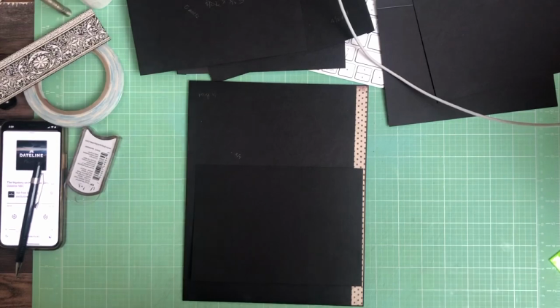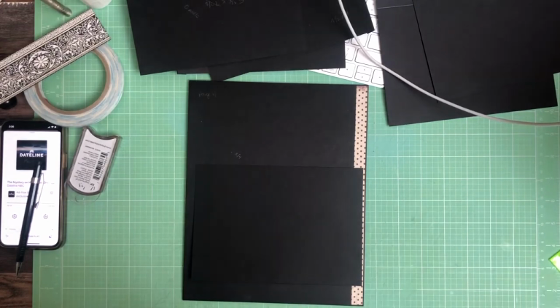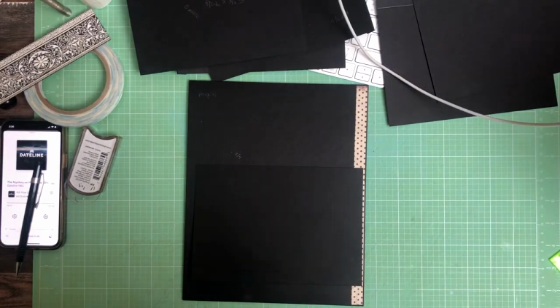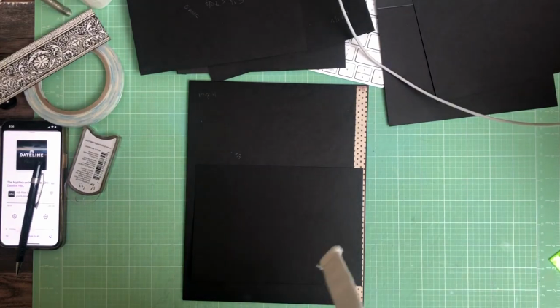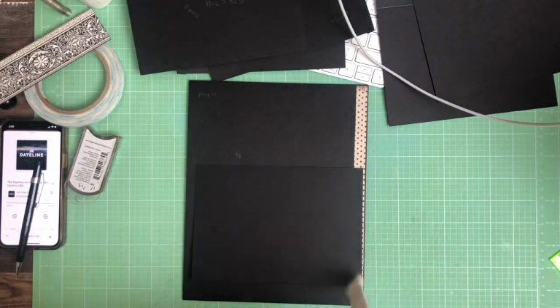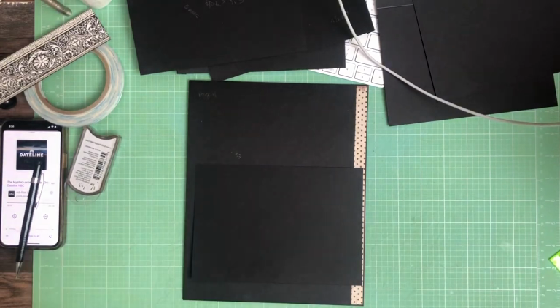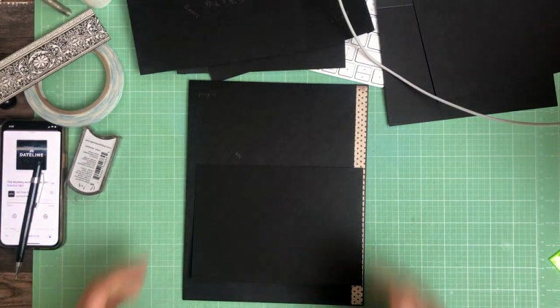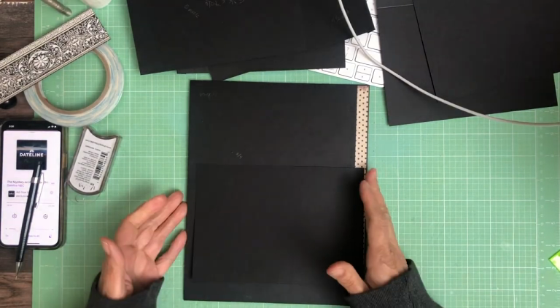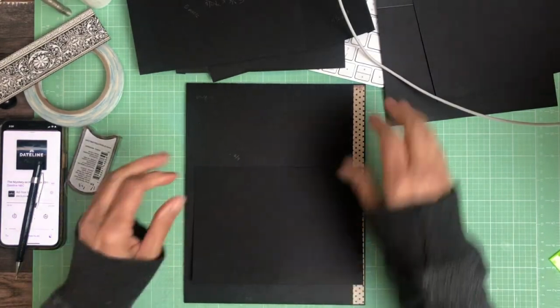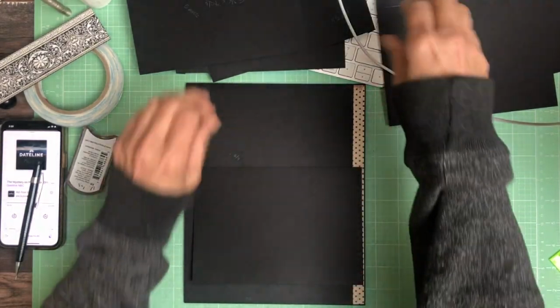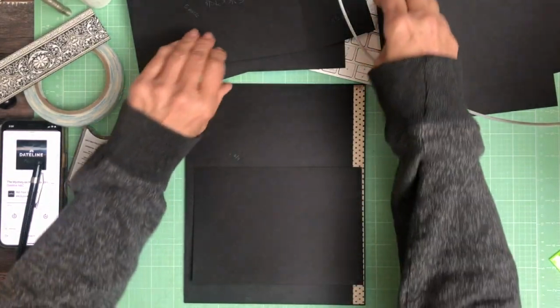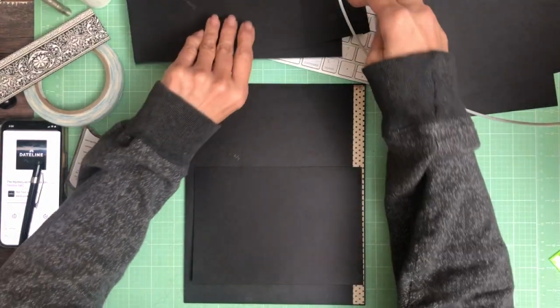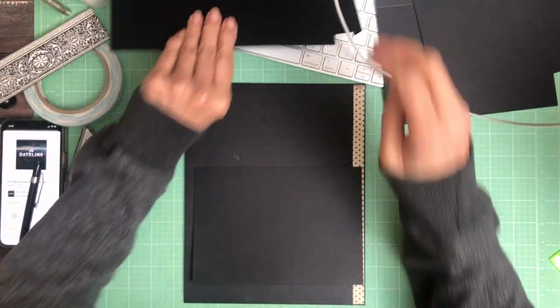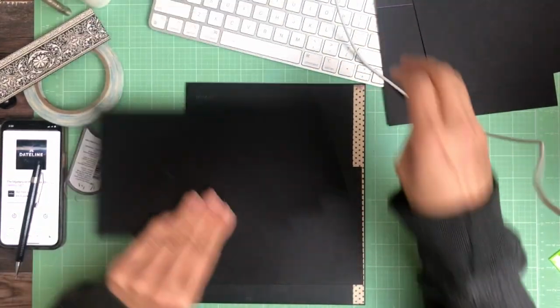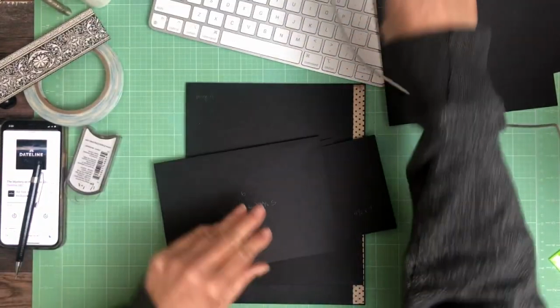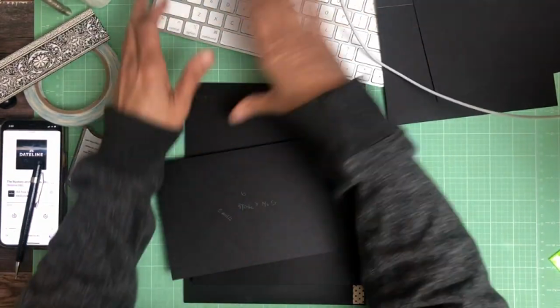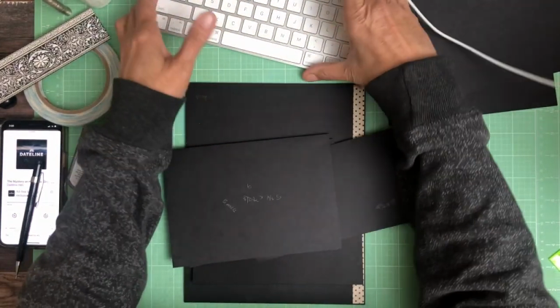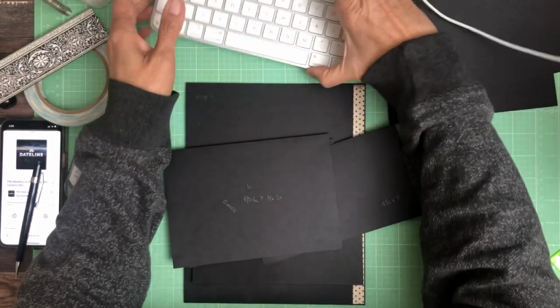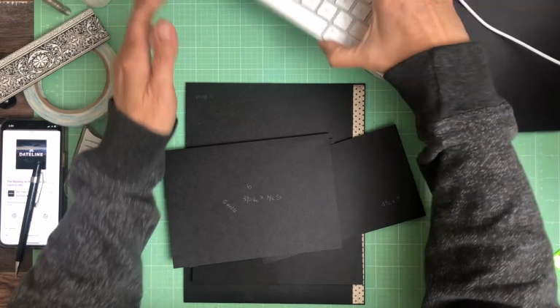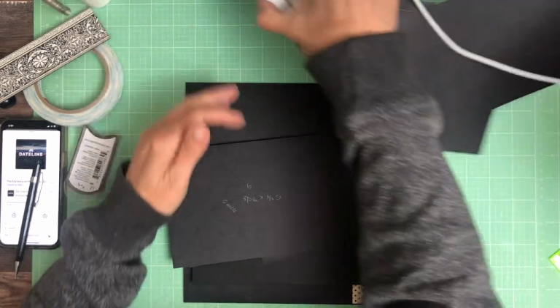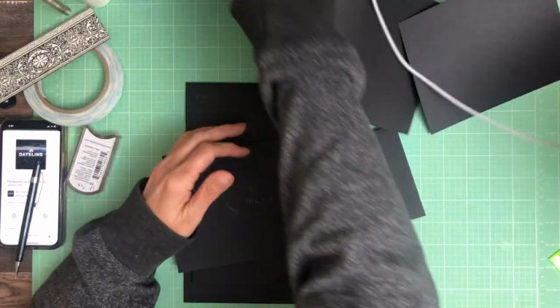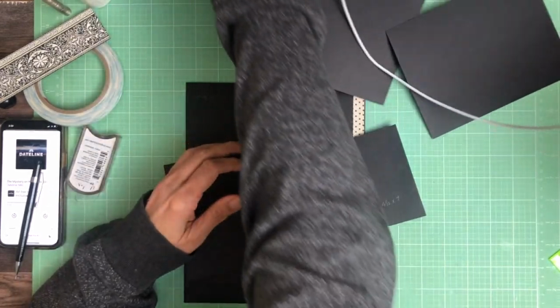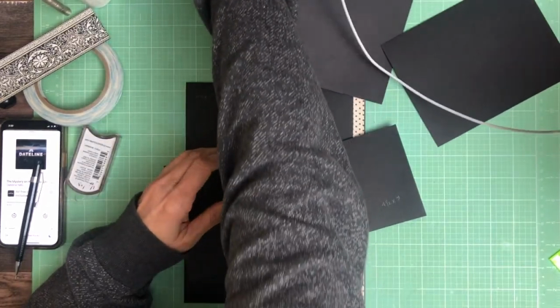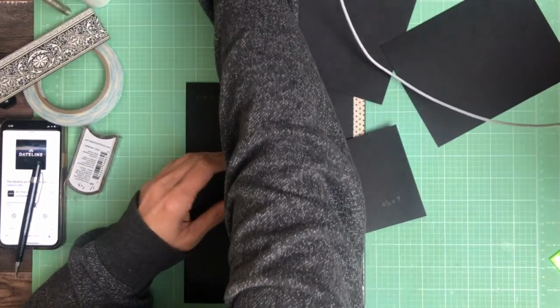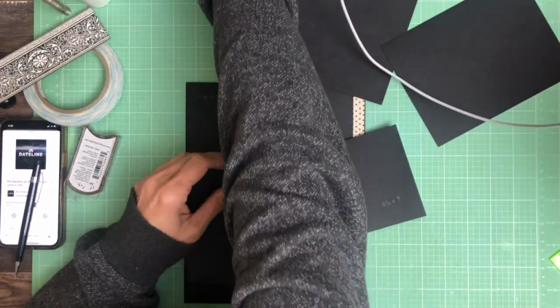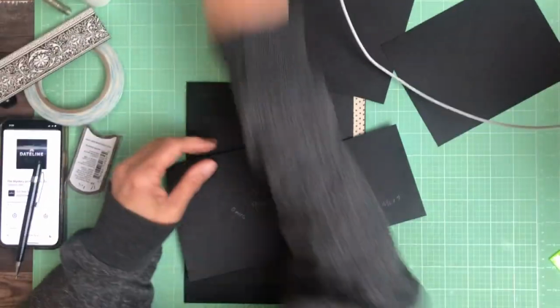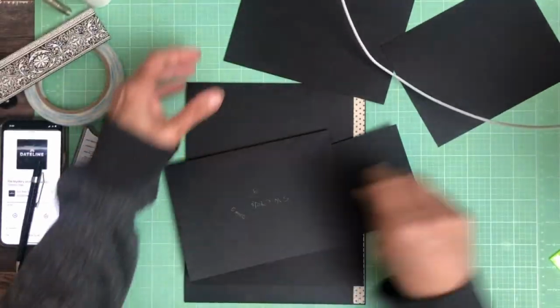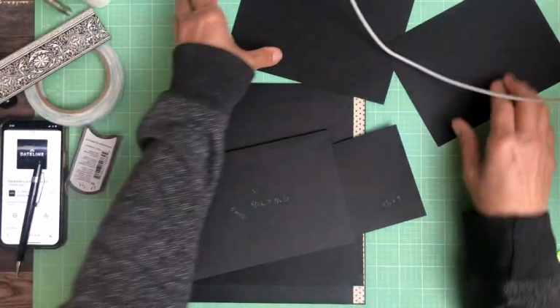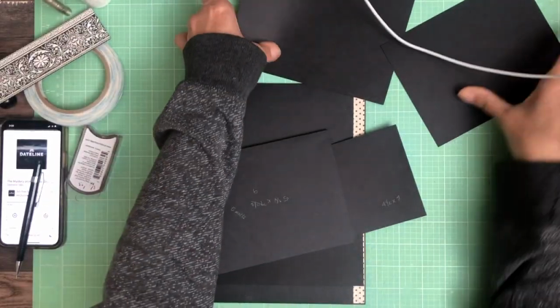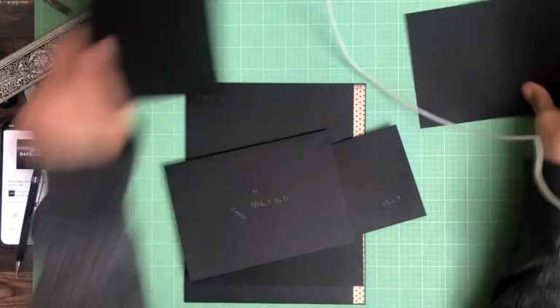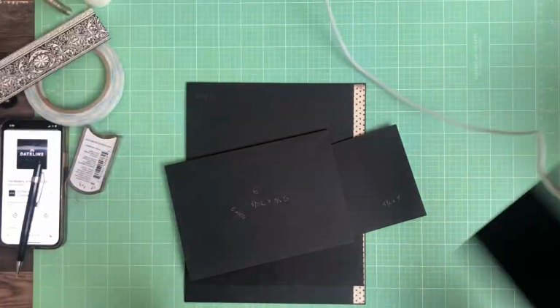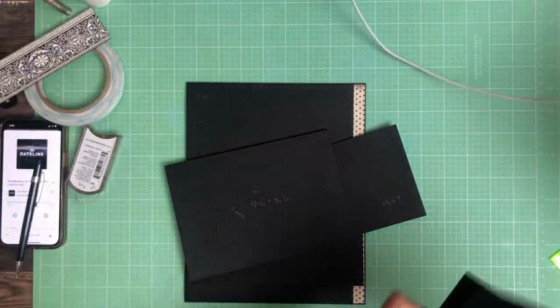Hey everyone, it's Daphne from Scrap and Create, and we're working on page four of Desire.